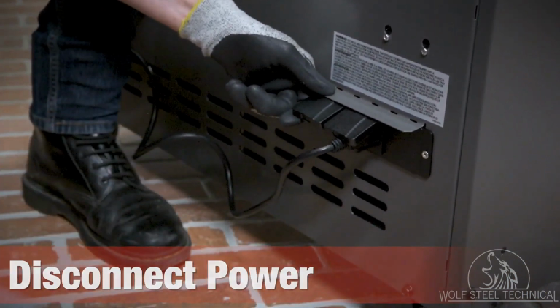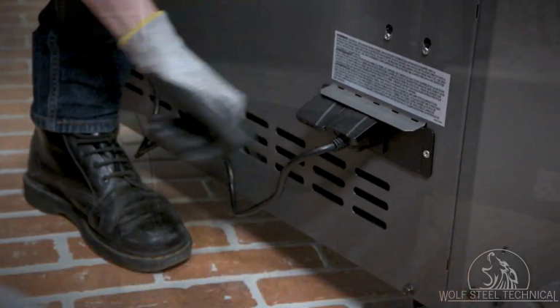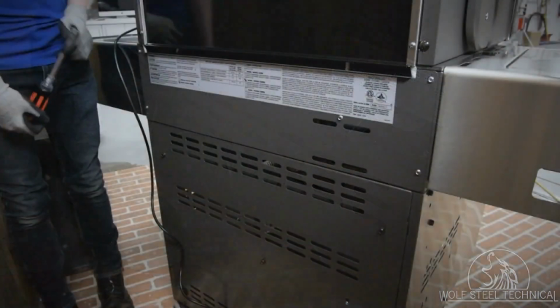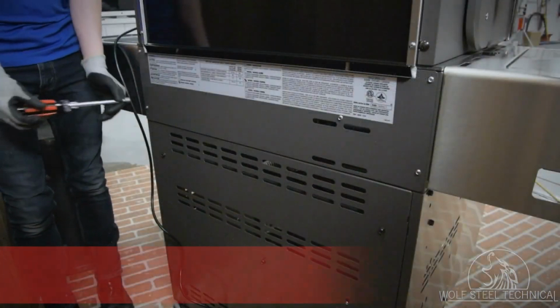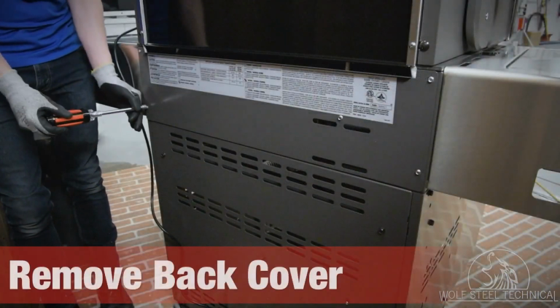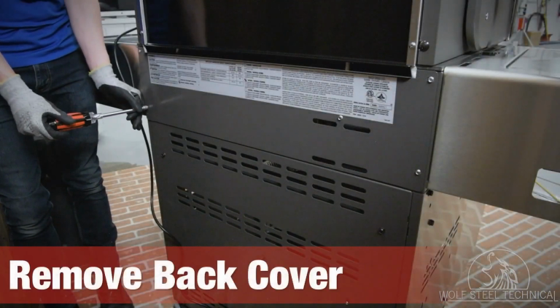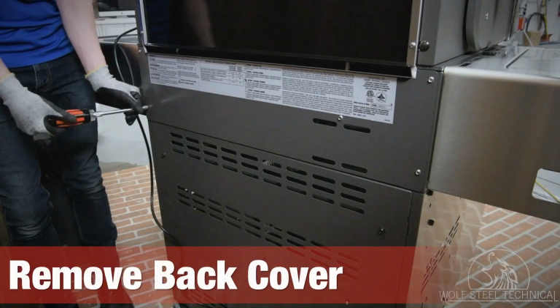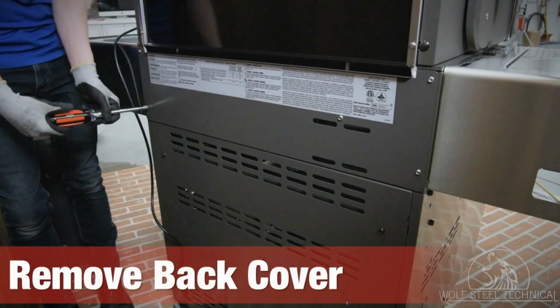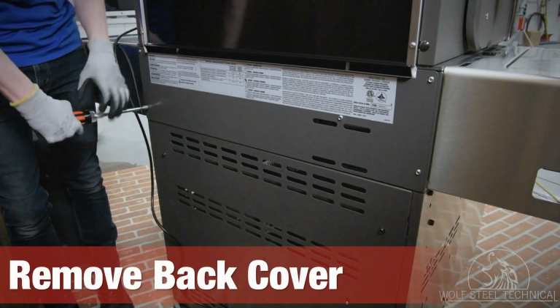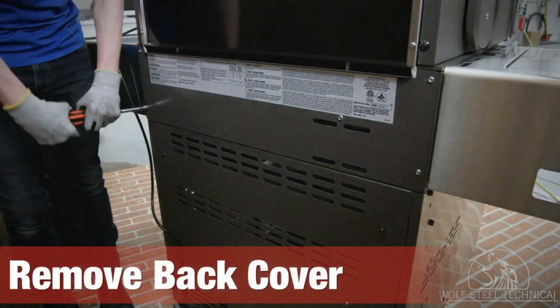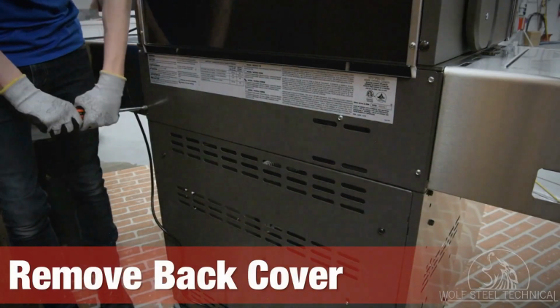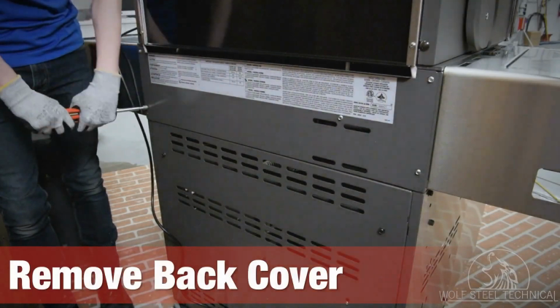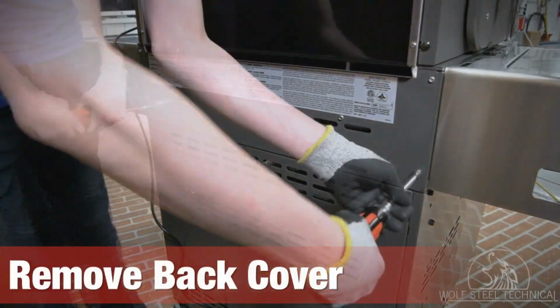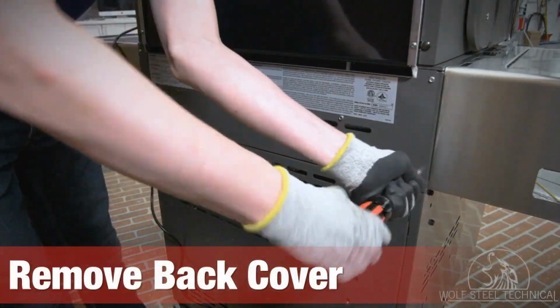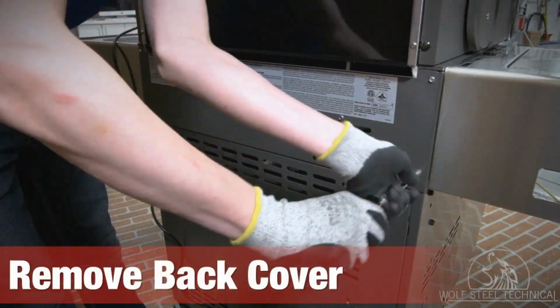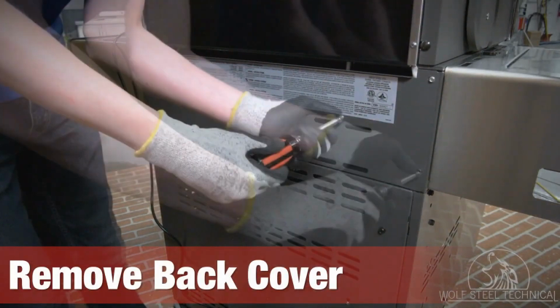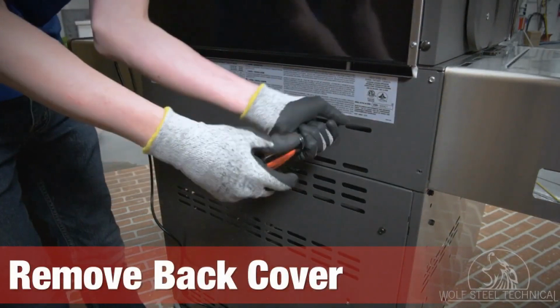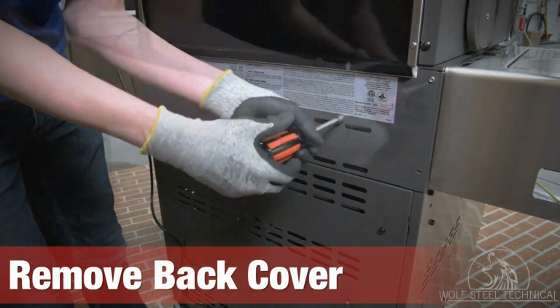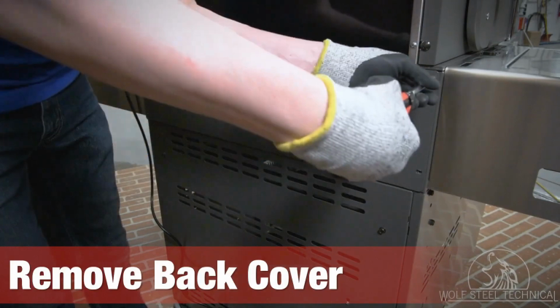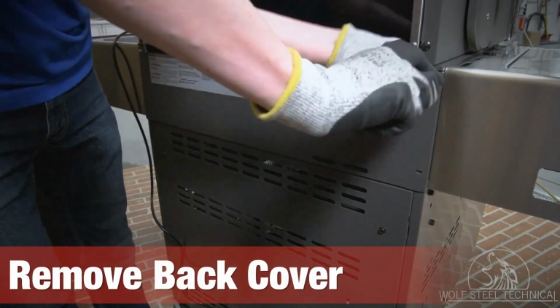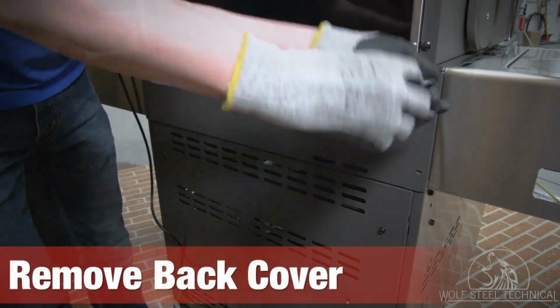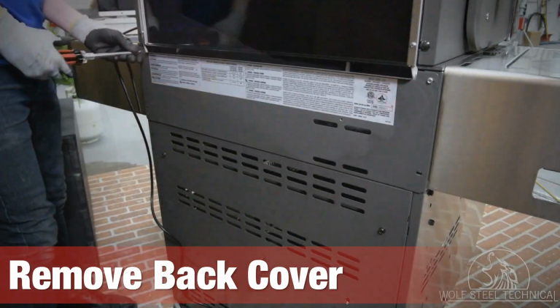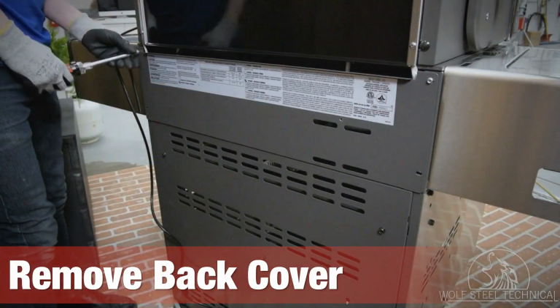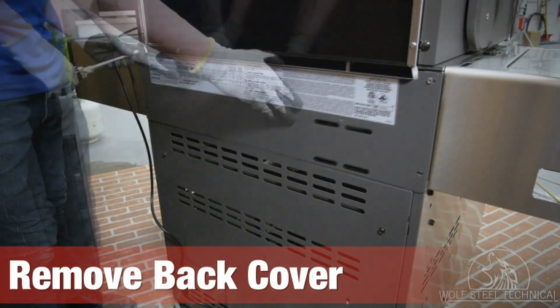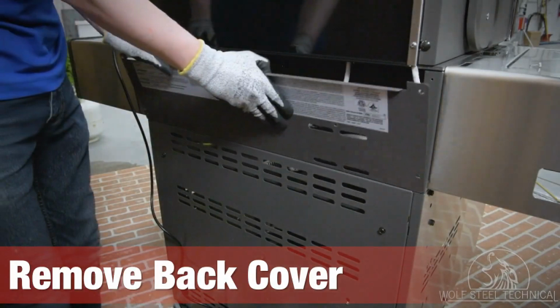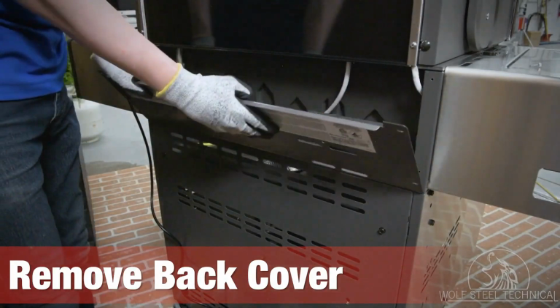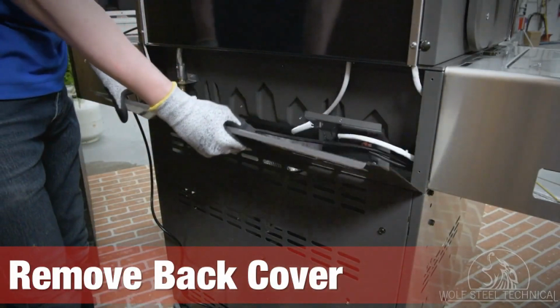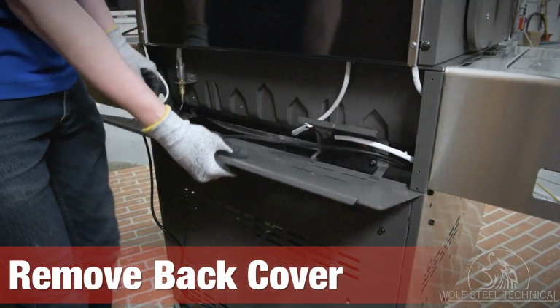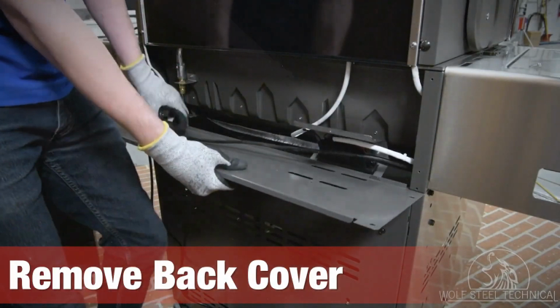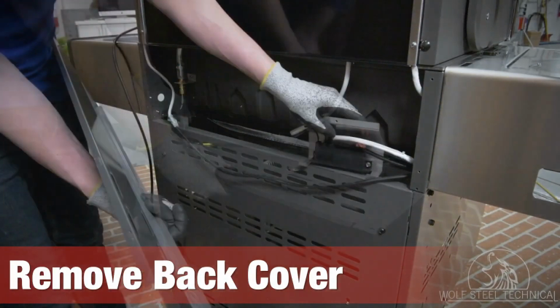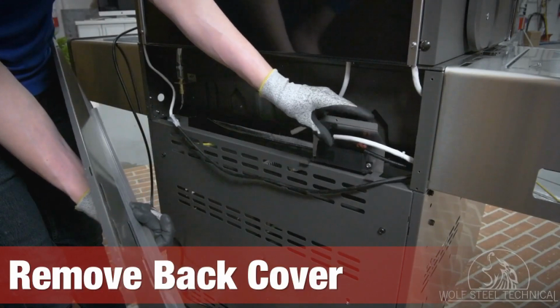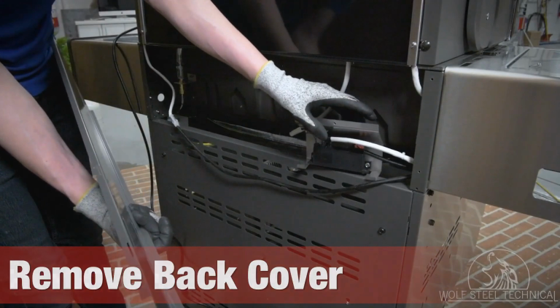Remove the back cover using a quarter inch drive wrench or socket. The cover is located at the back of the grill between the grill head and the cabinet. Ensure the igniter block and bracket remain within the opening.